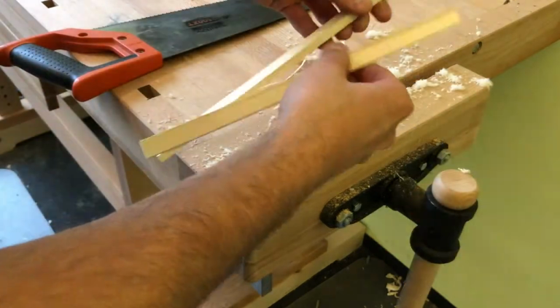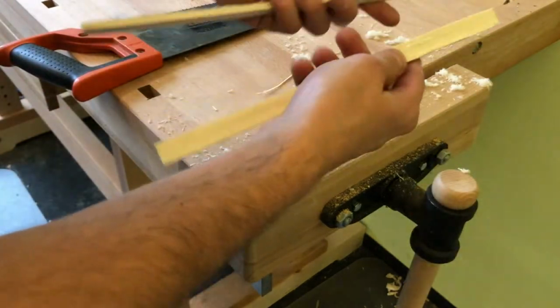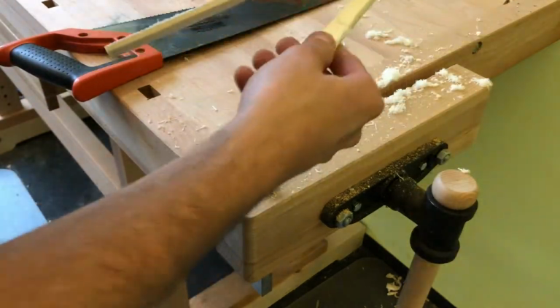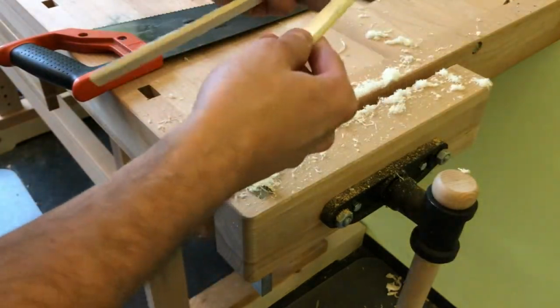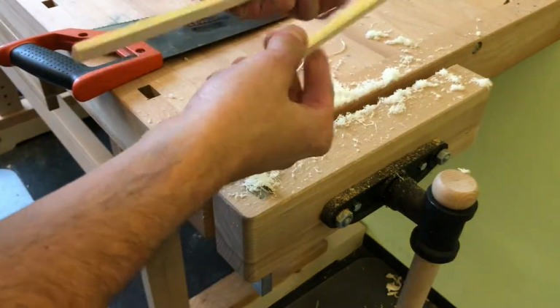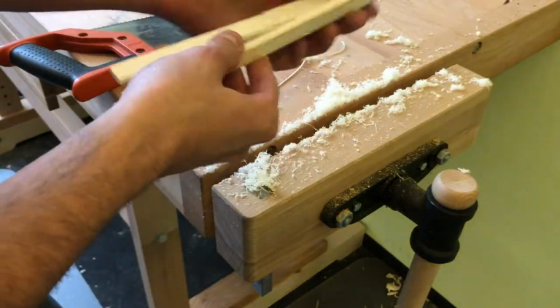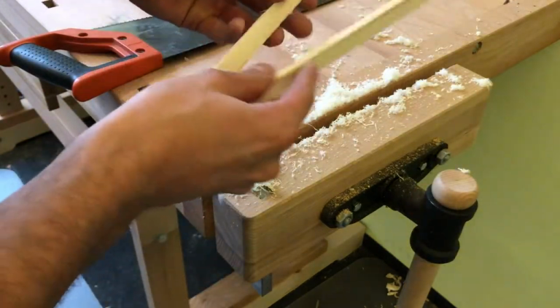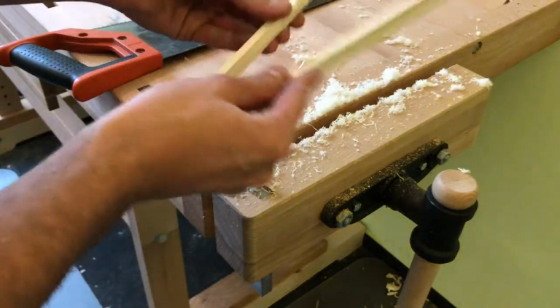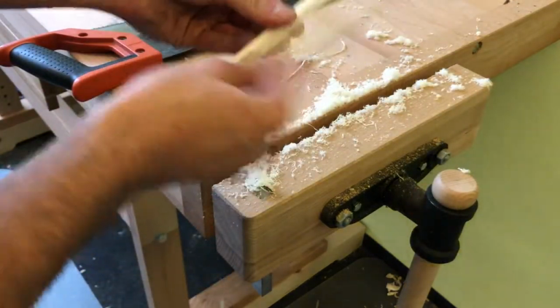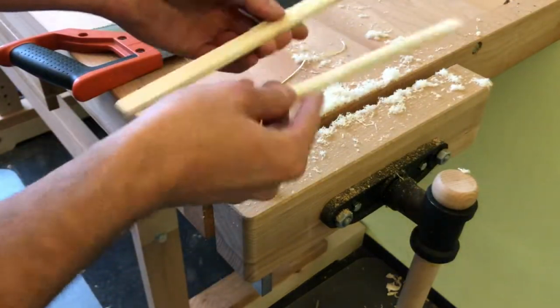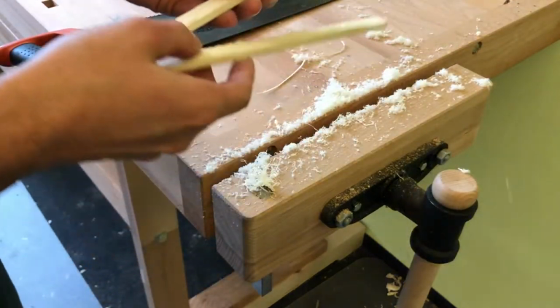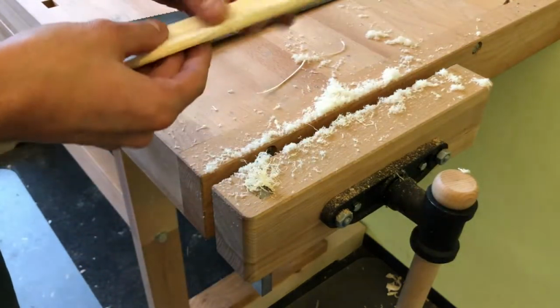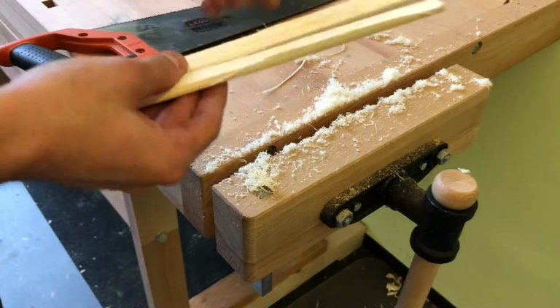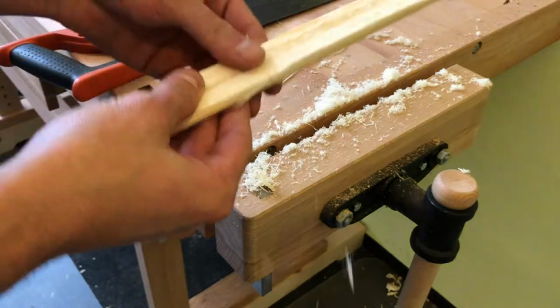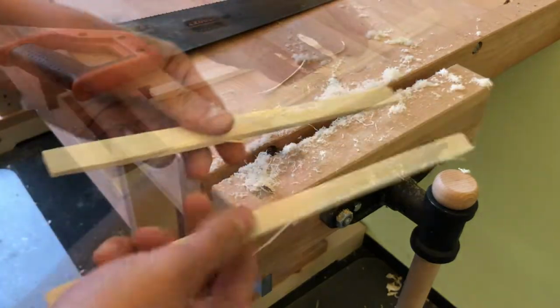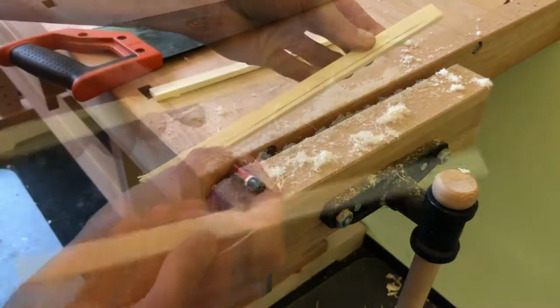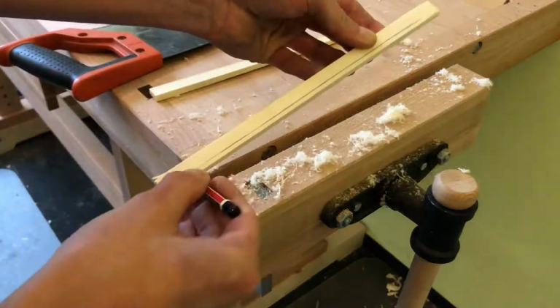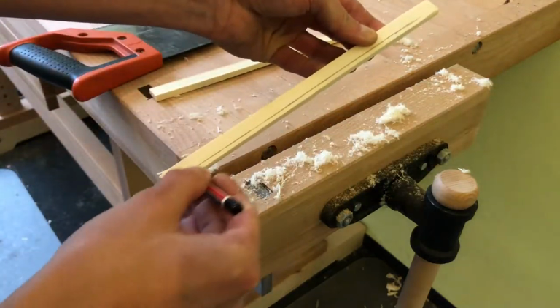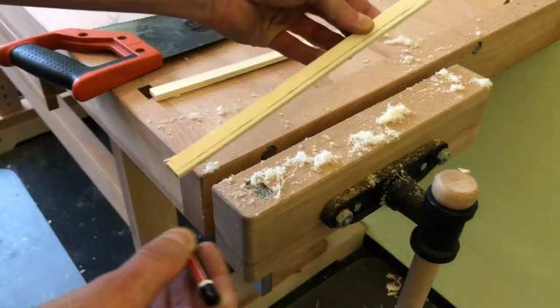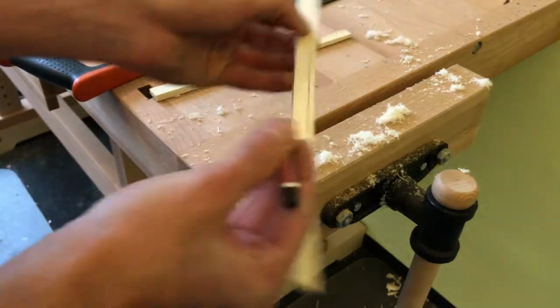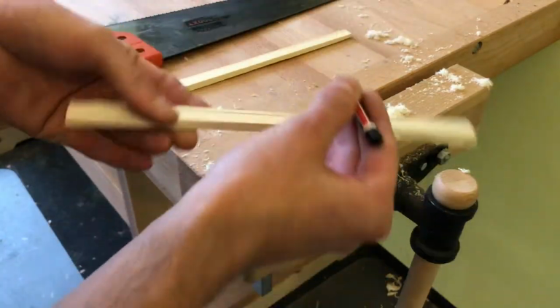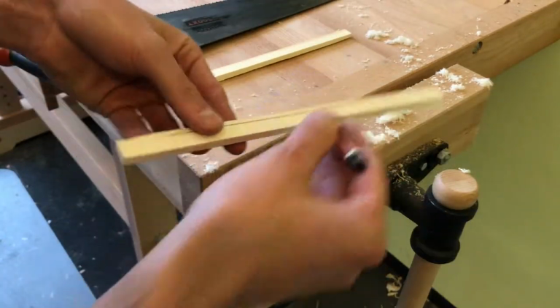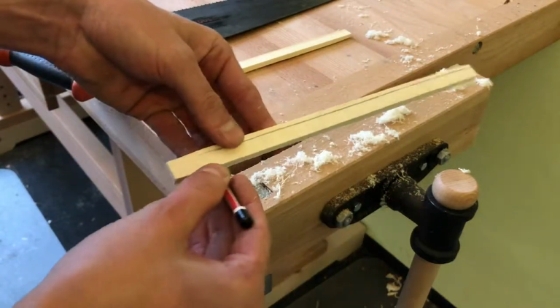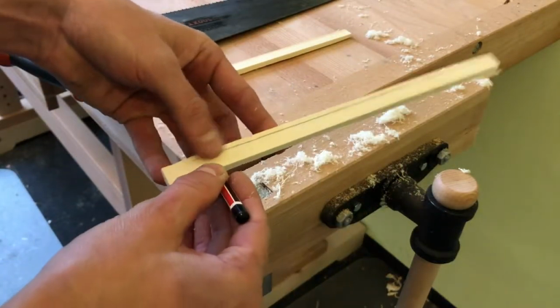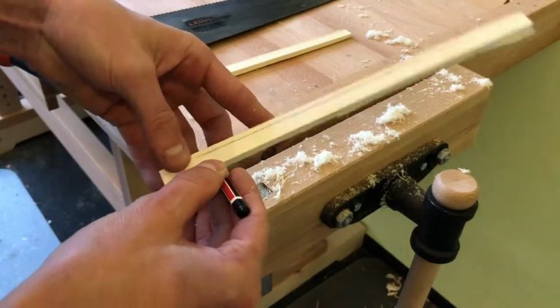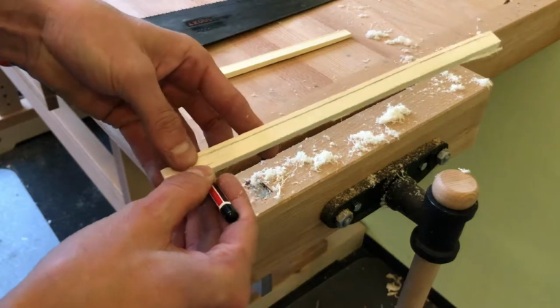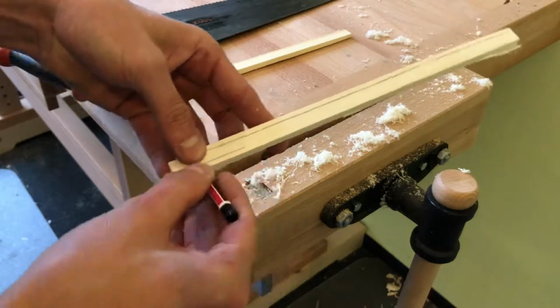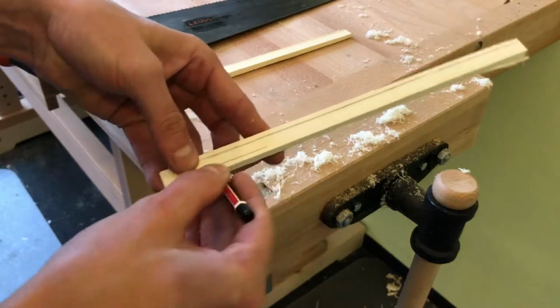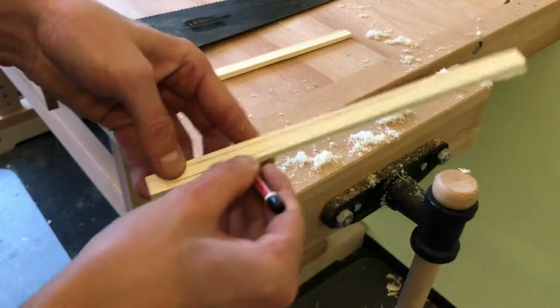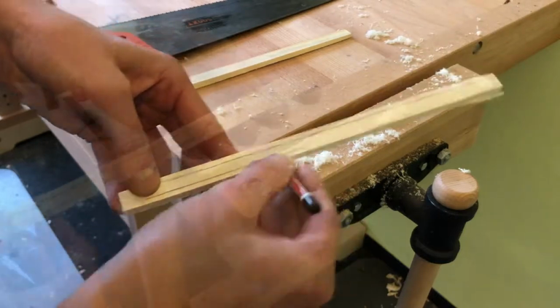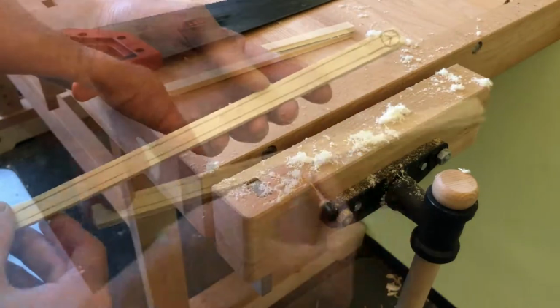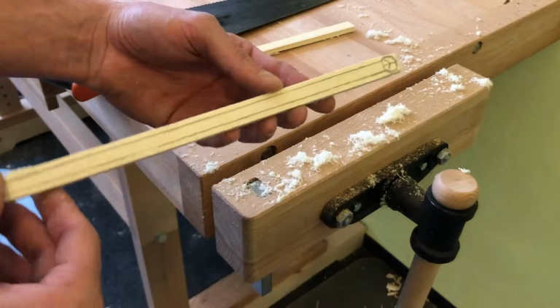Once I have my two blocks, I just grab a pencil and I mark the shape of the chopstick on each block. It can be just rough at this moment.